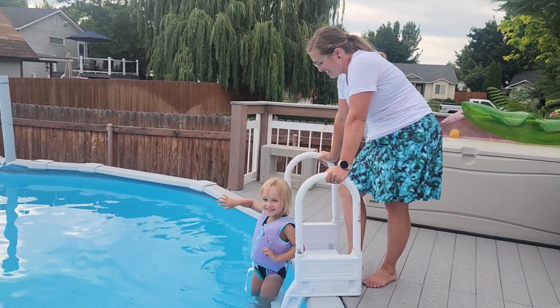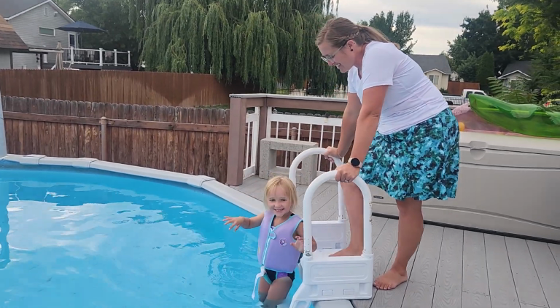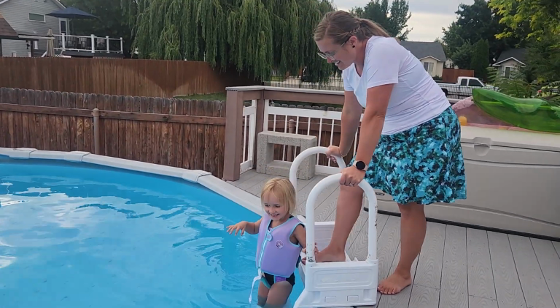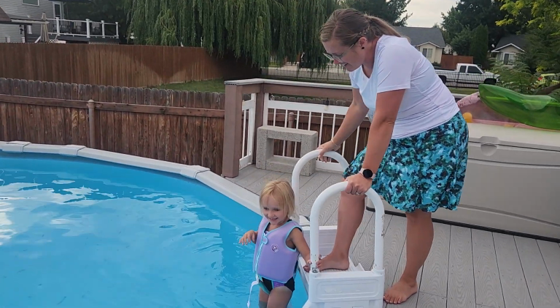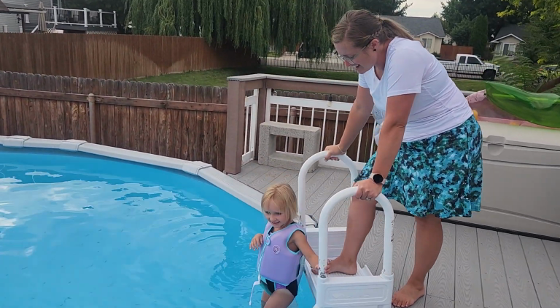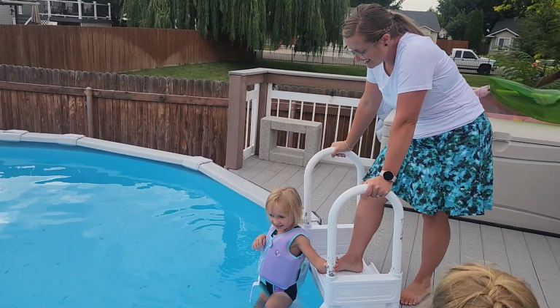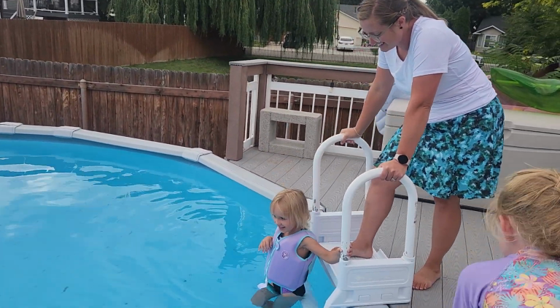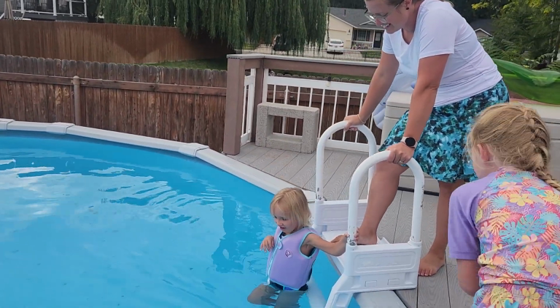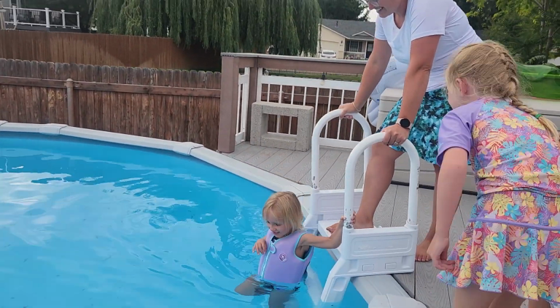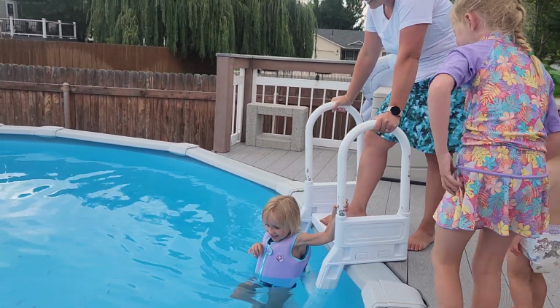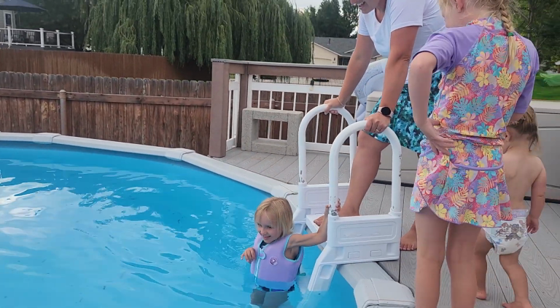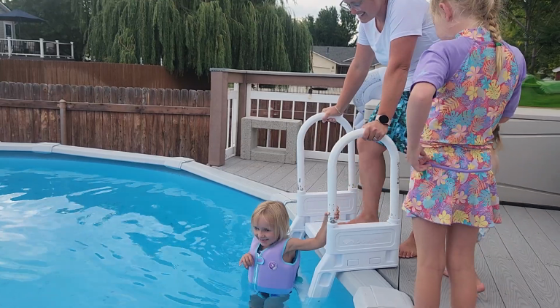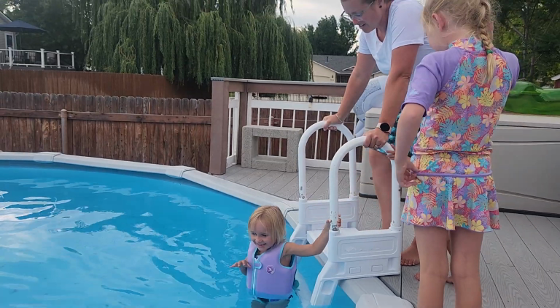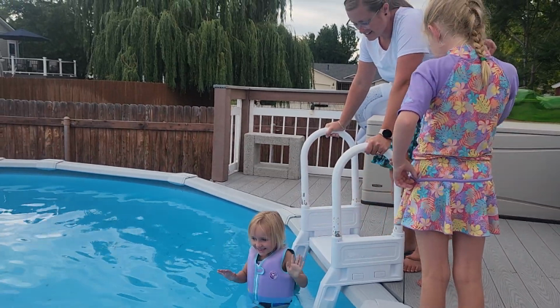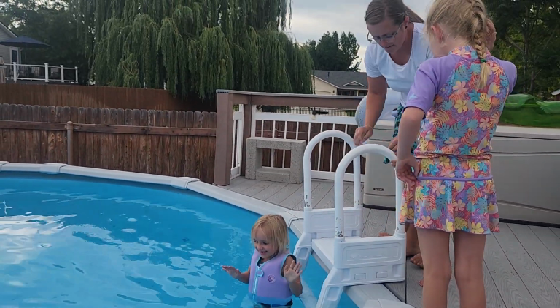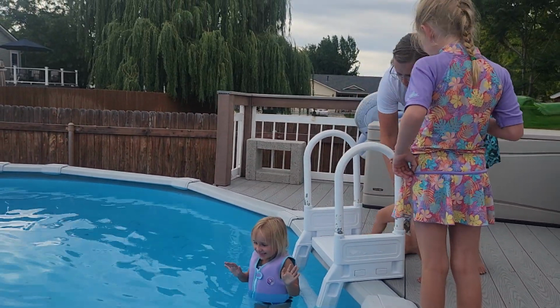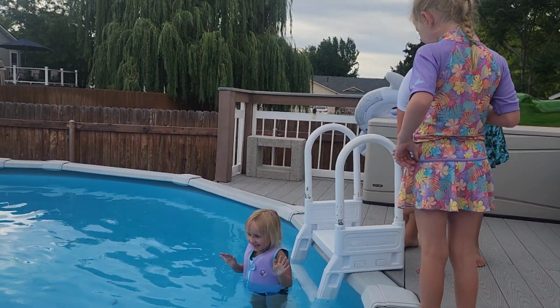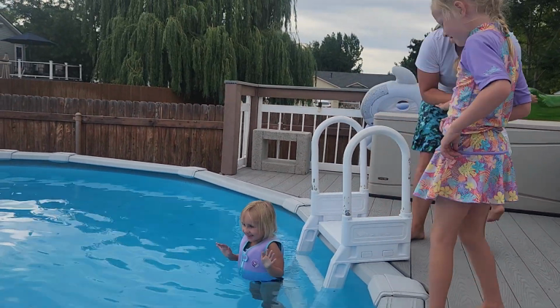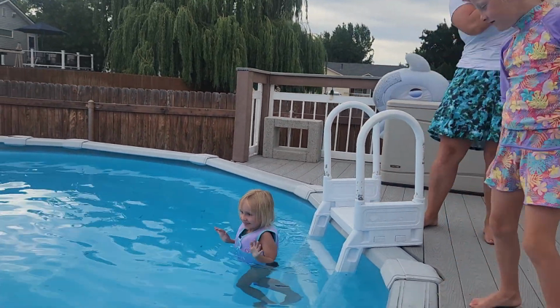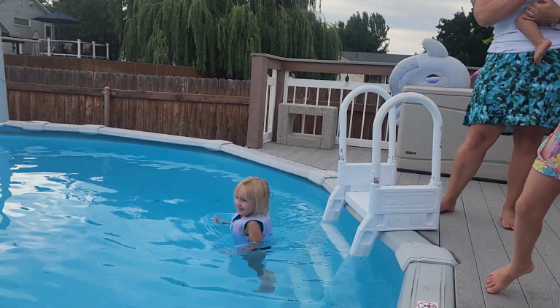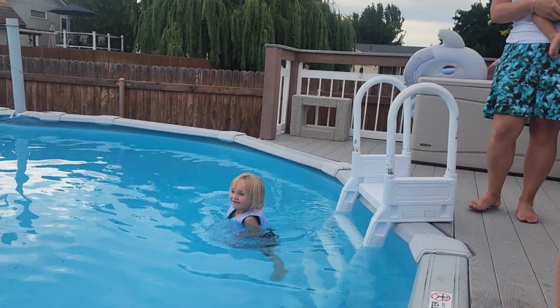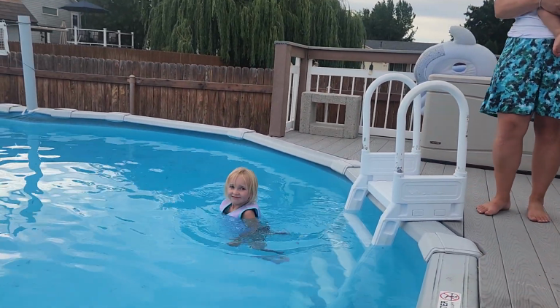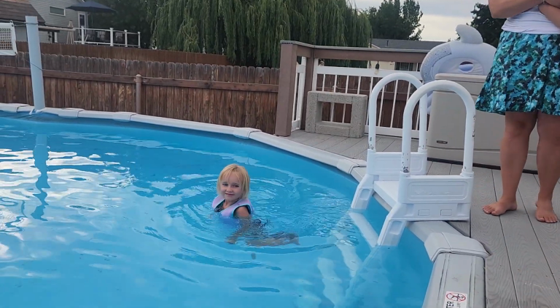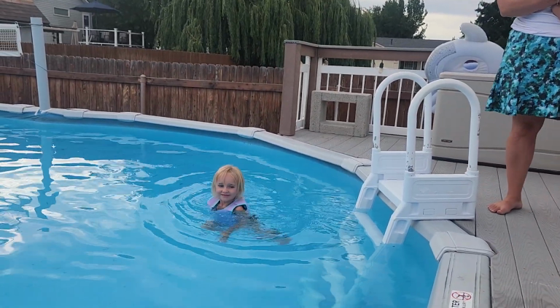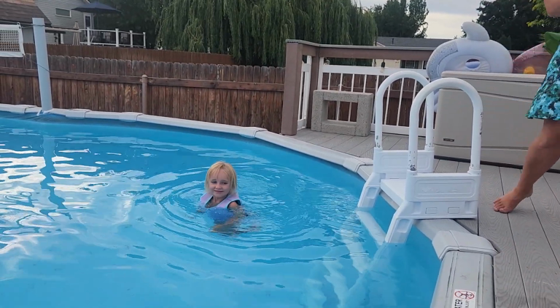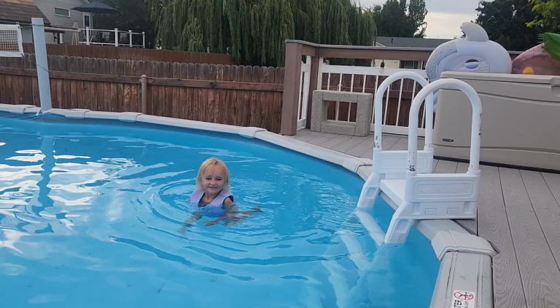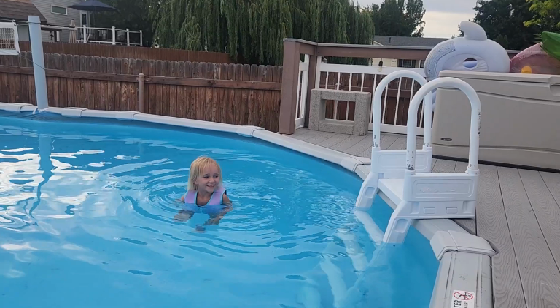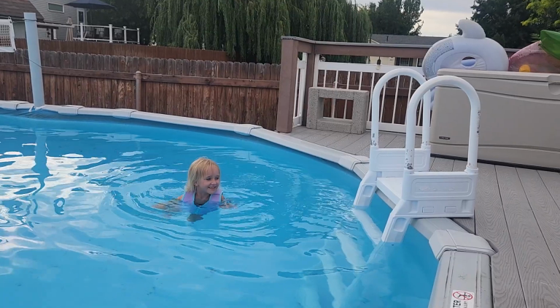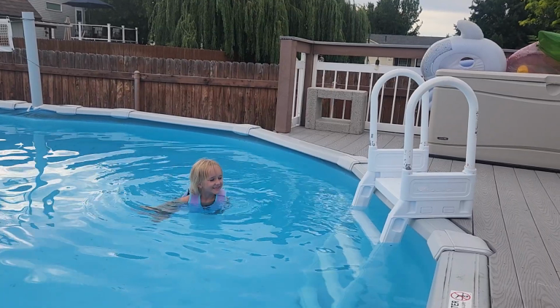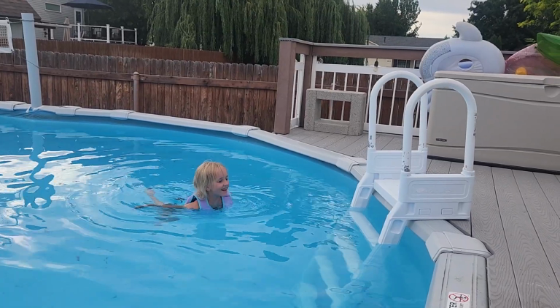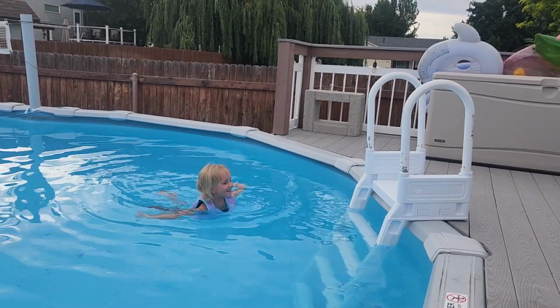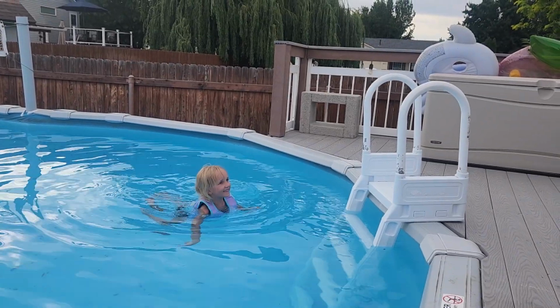Is it chilly? Go, go, get in. Let's see it float, let's see it make you float. Look at that — she's floating! It works pretty well.